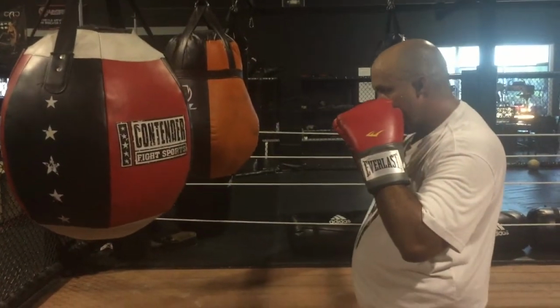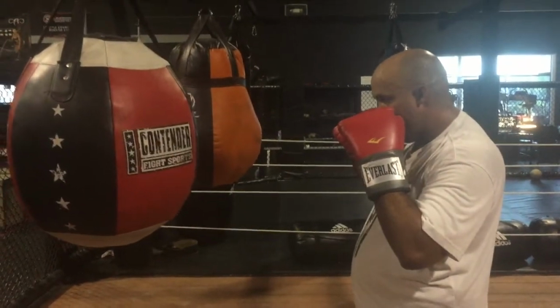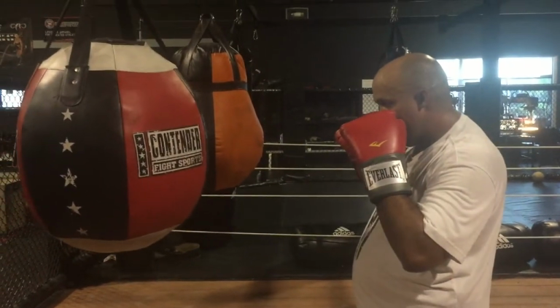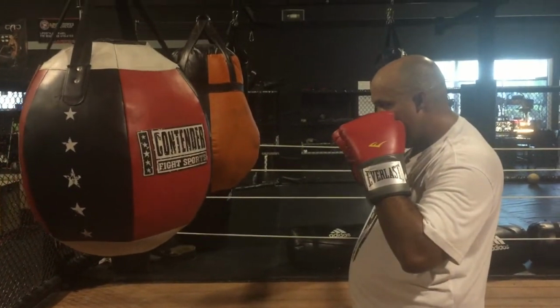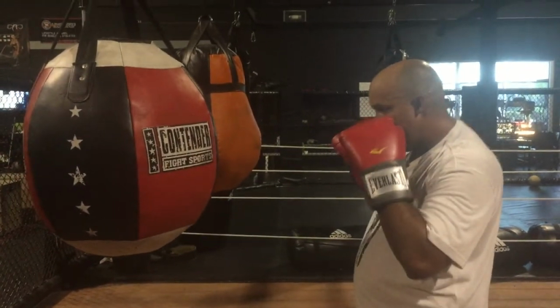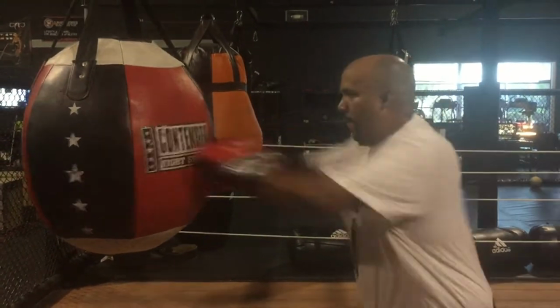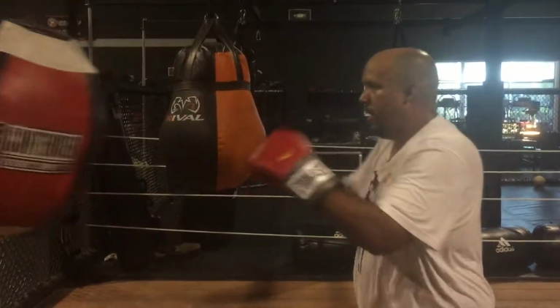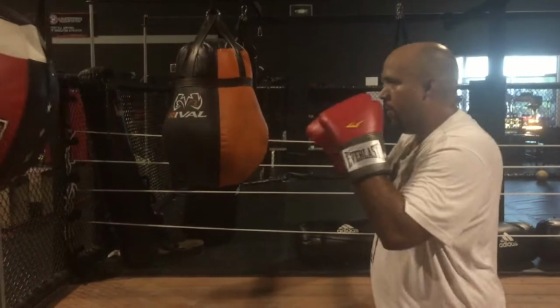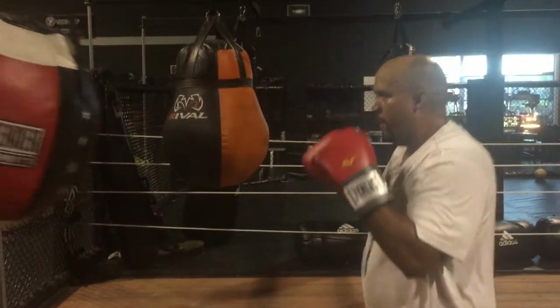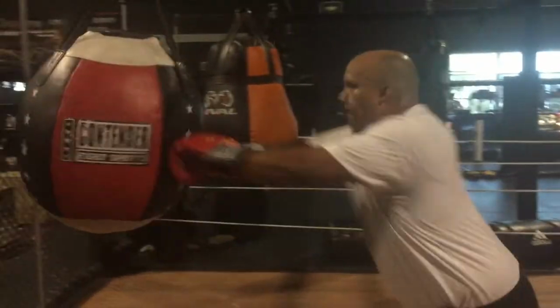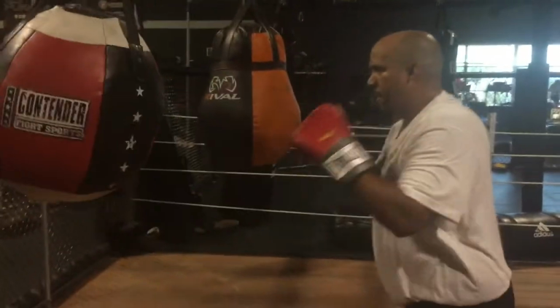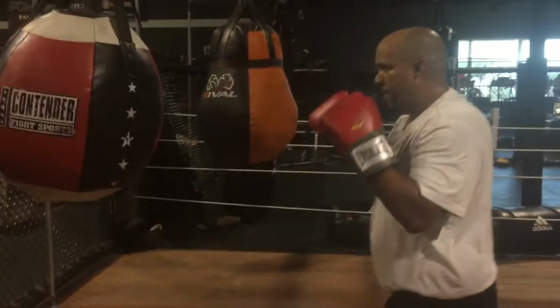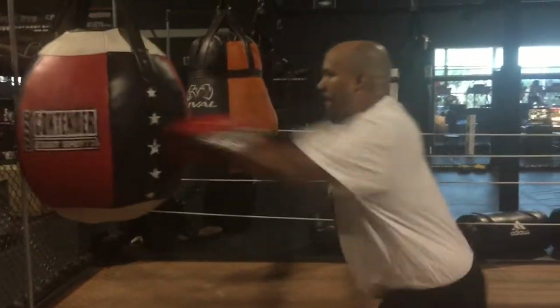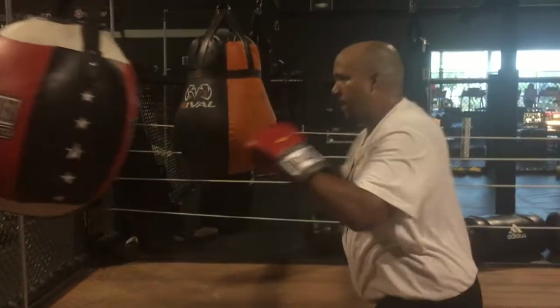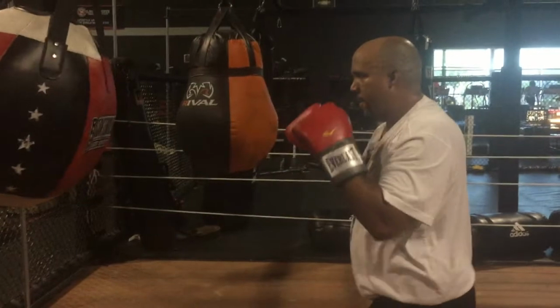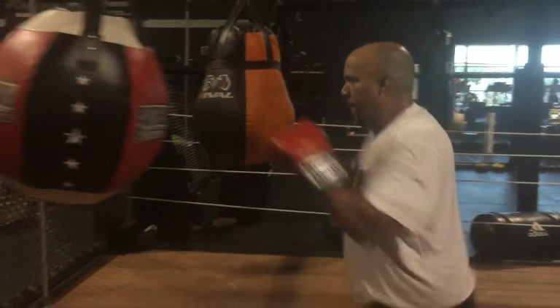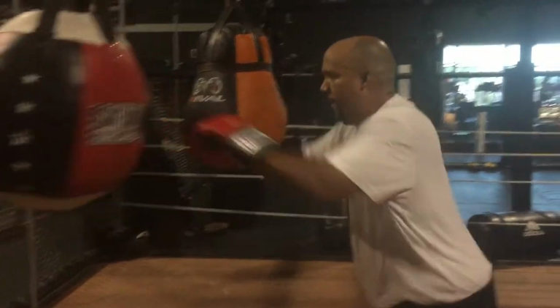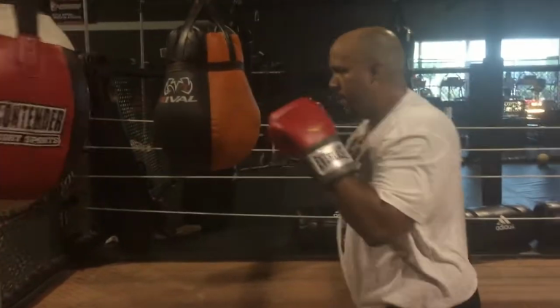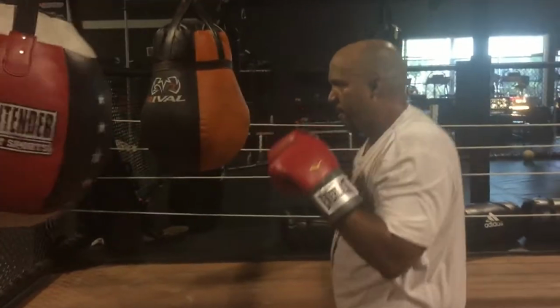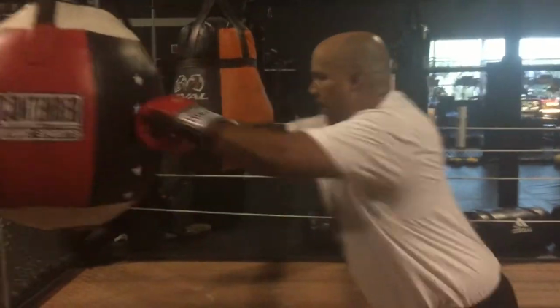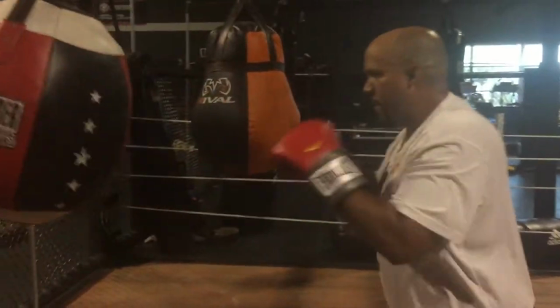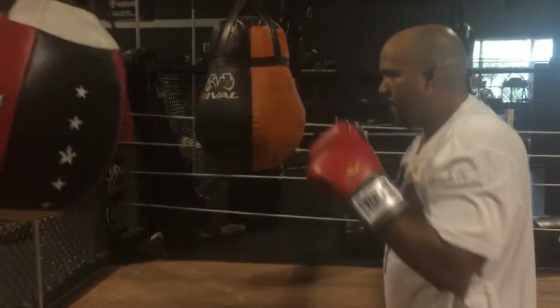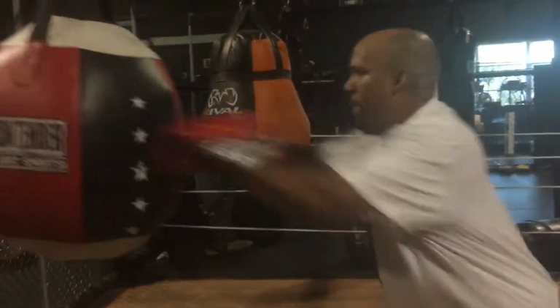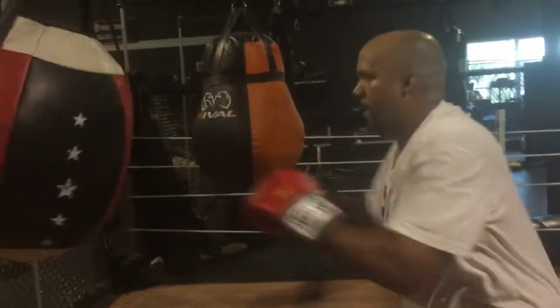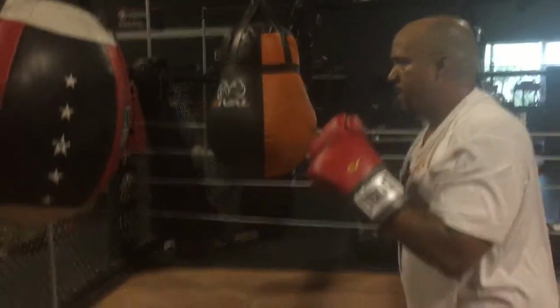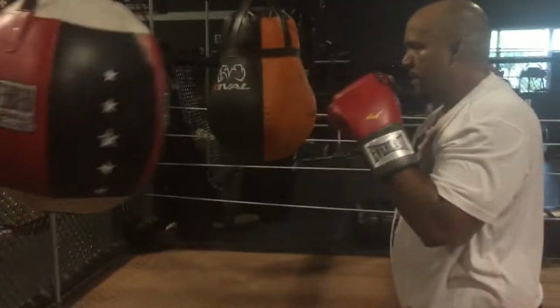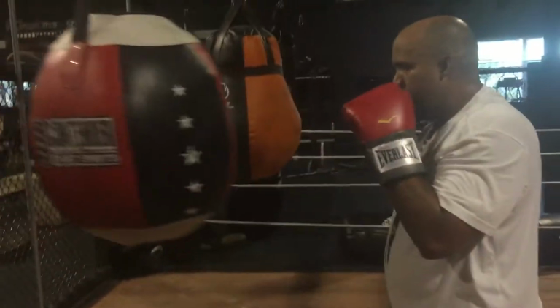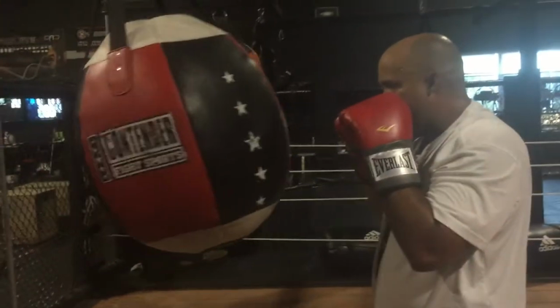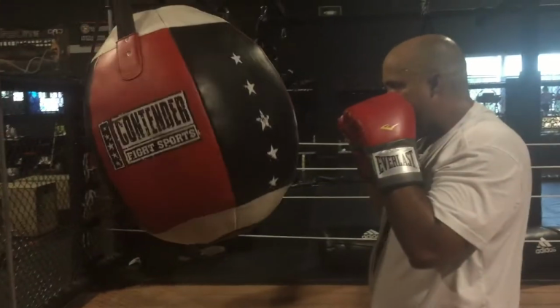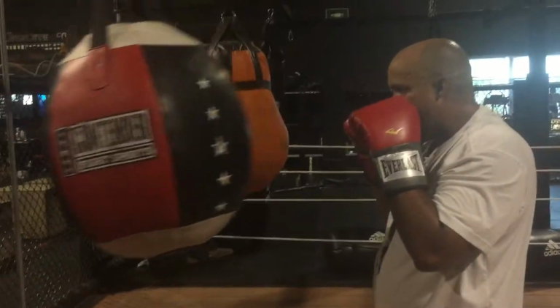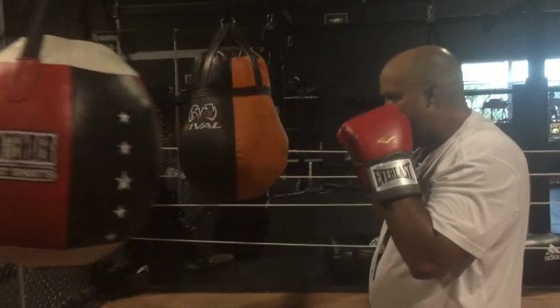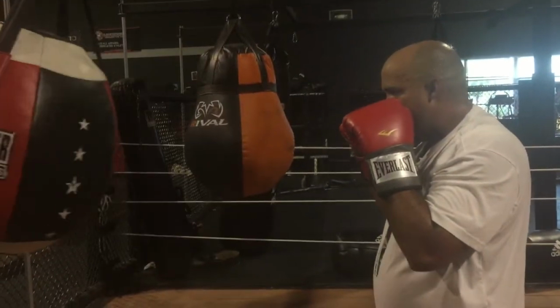Start. Here we go. Keep that alignment. Keep that alignment. Now get that one, two to distance.